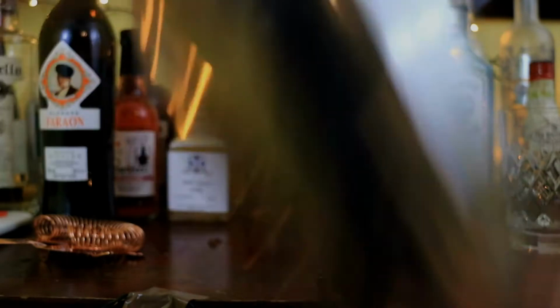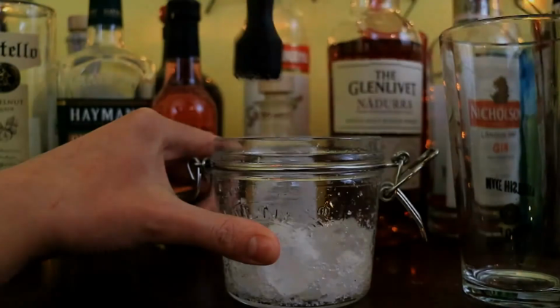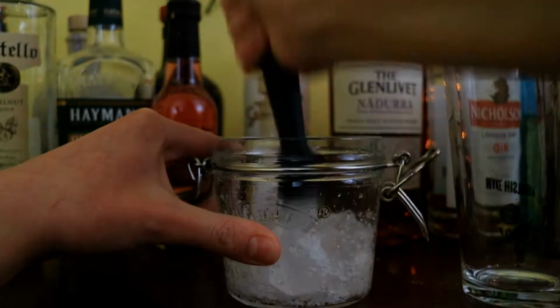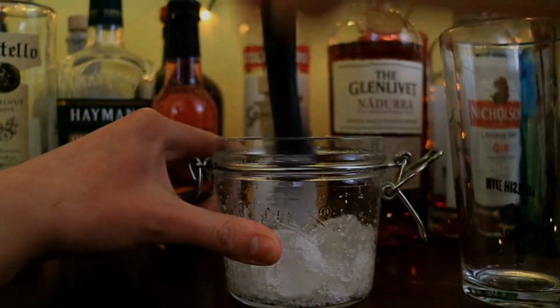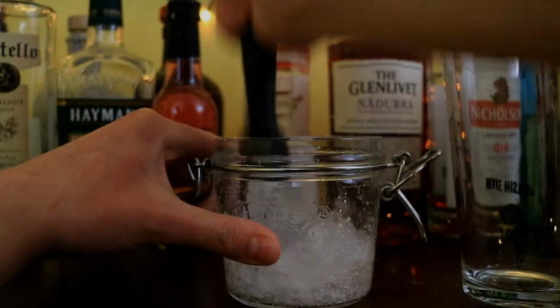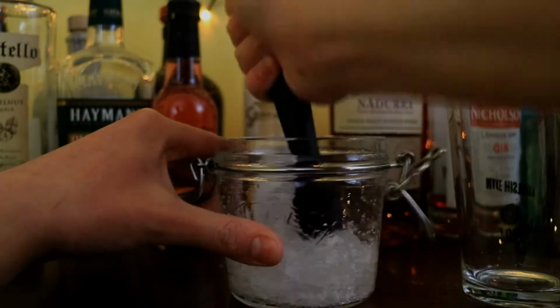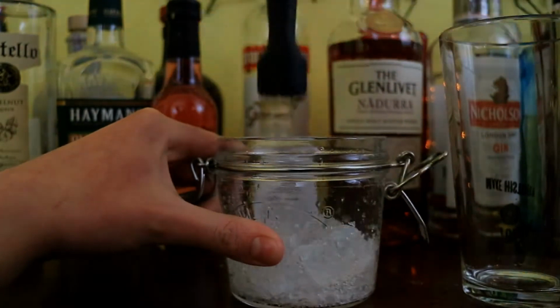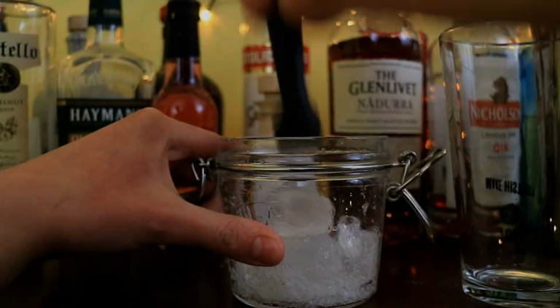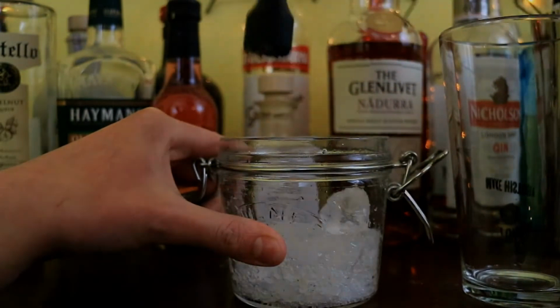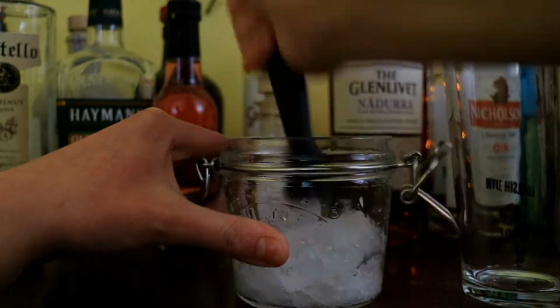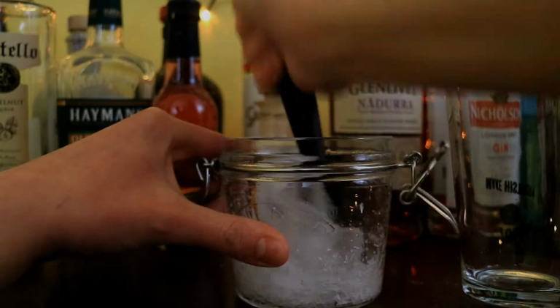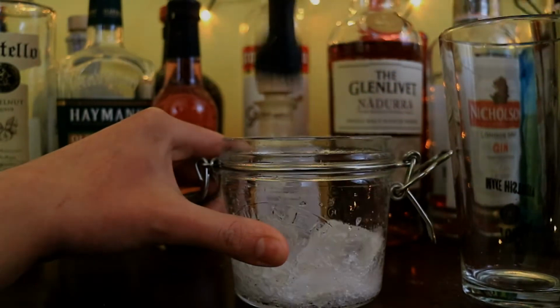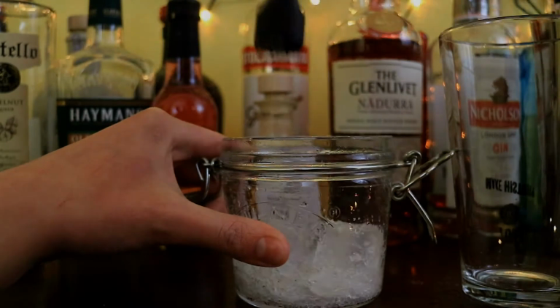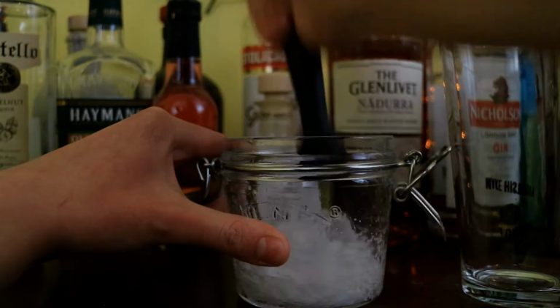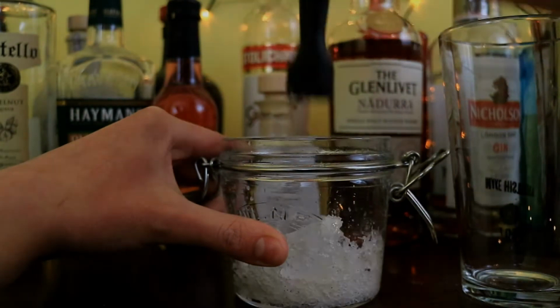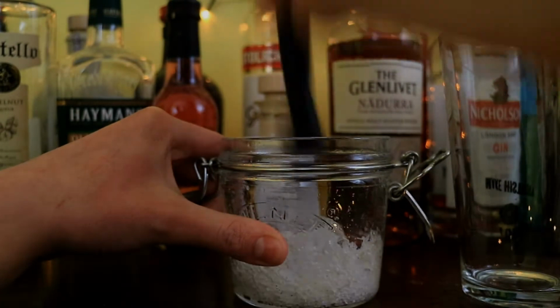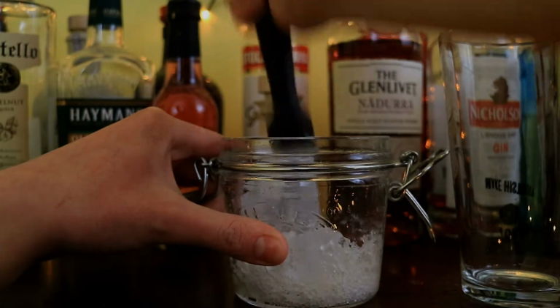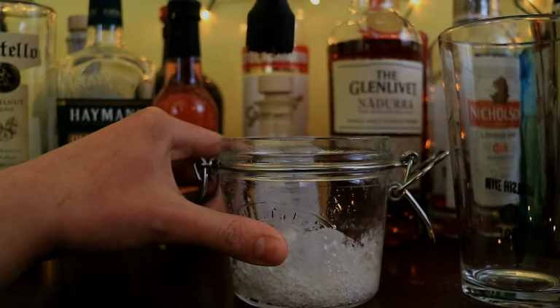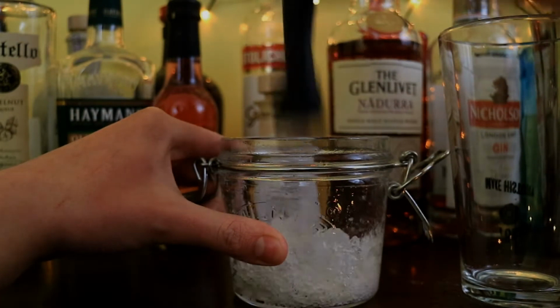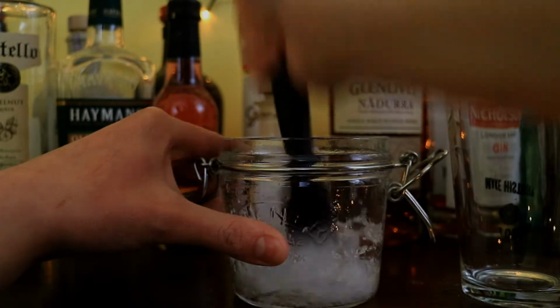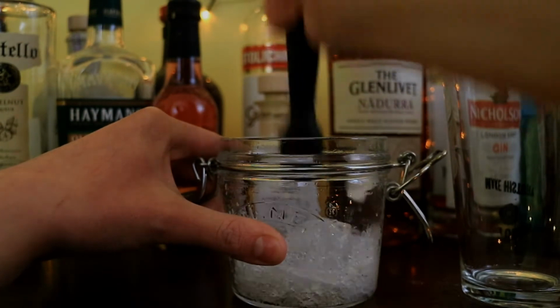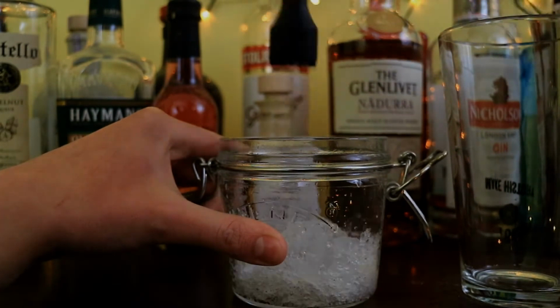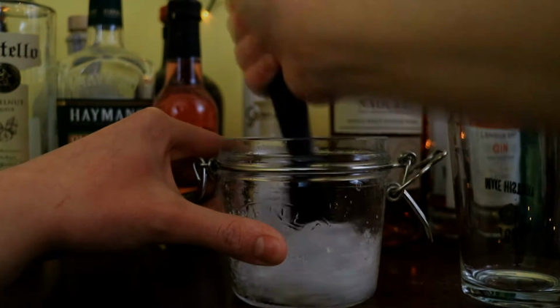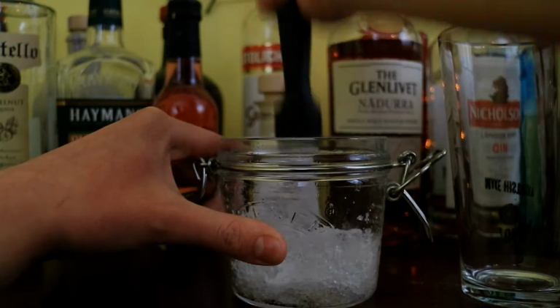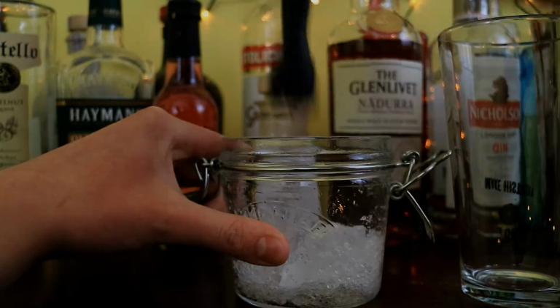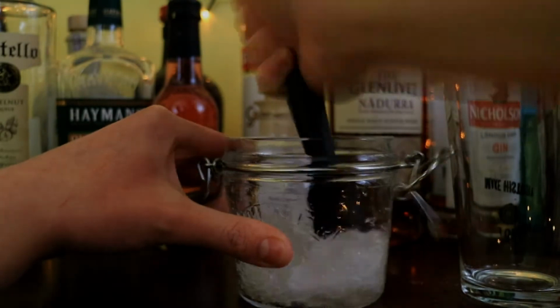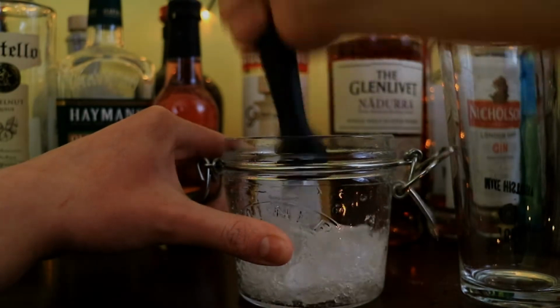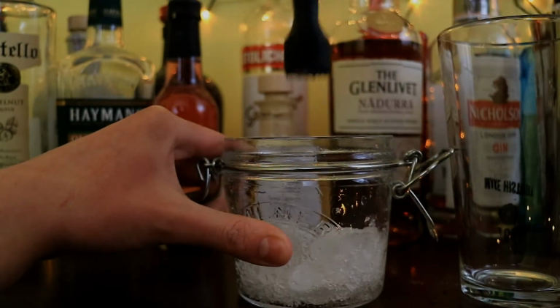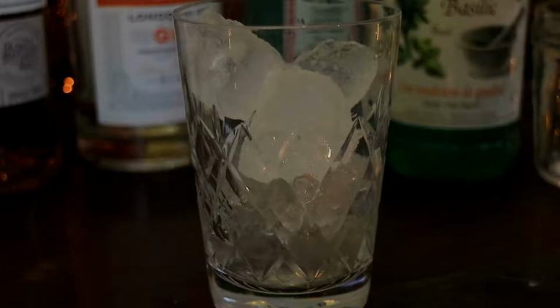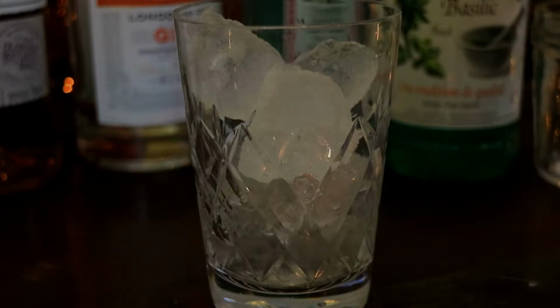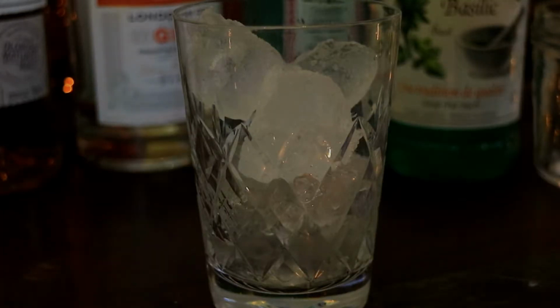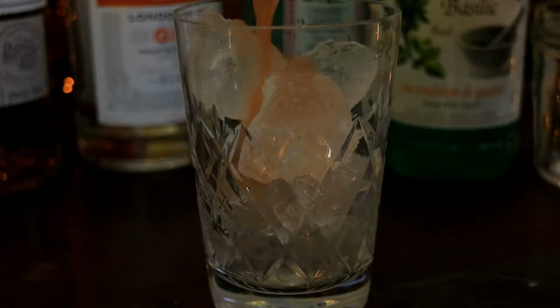You're going to need some crushed ice for this, and here you can see me attempting to crush some ice and doing a really bad job of it. I recommend either whacking a load of ice in a bag with a mallet, or just buying some crushed ice, because this was very time consuming and you can see I actually gave up.